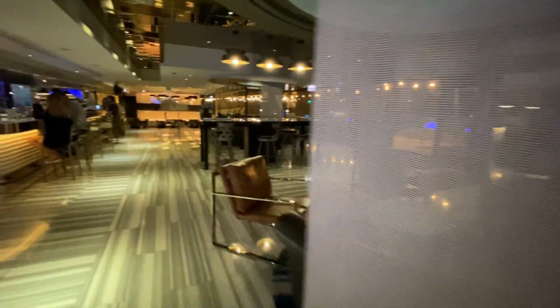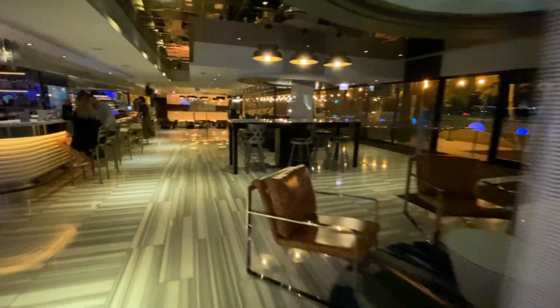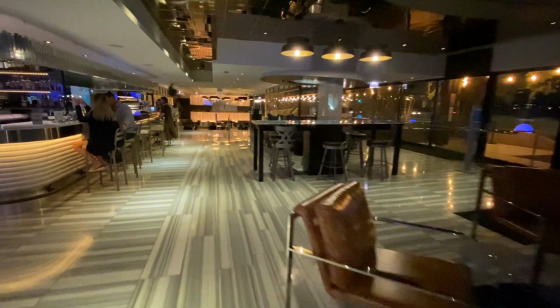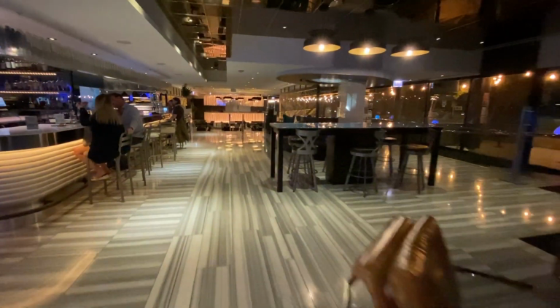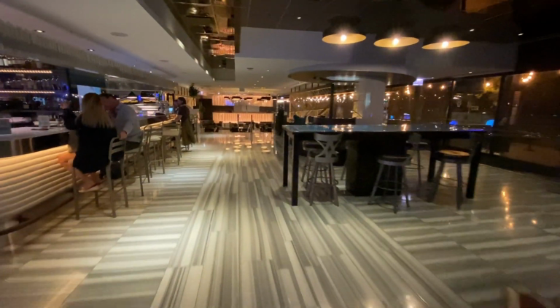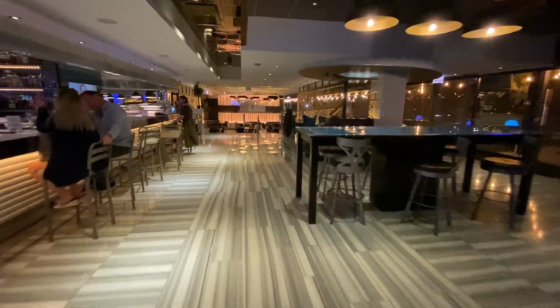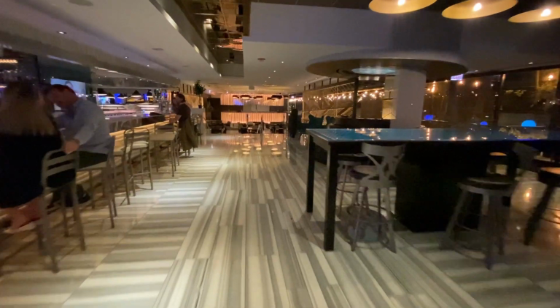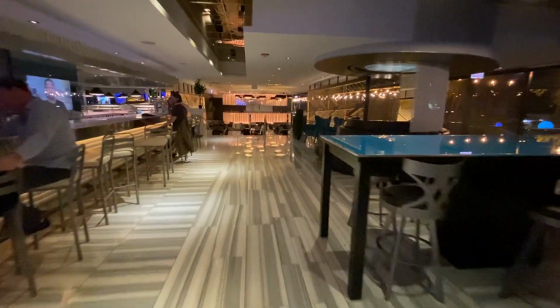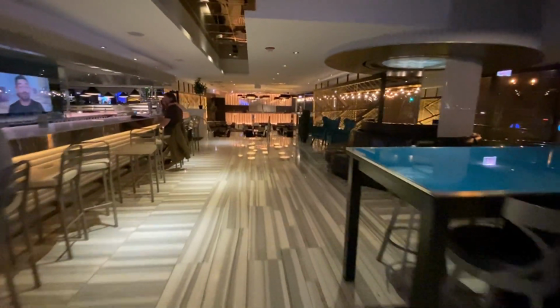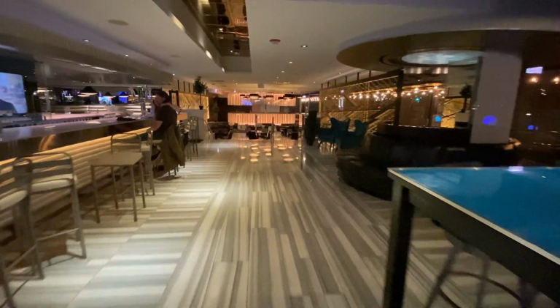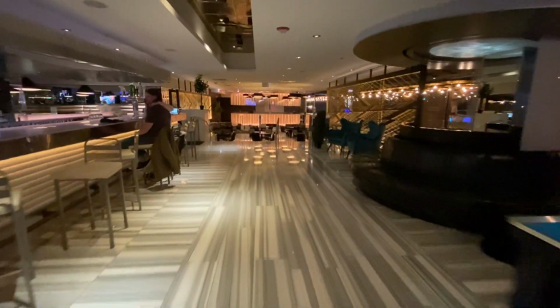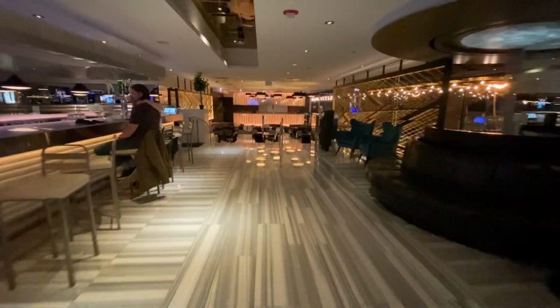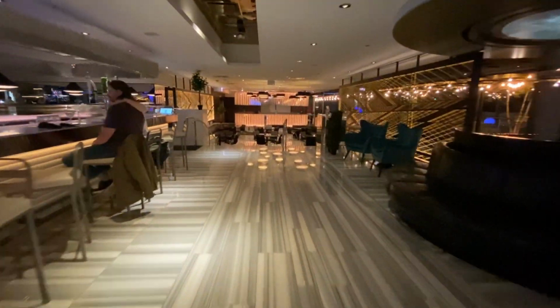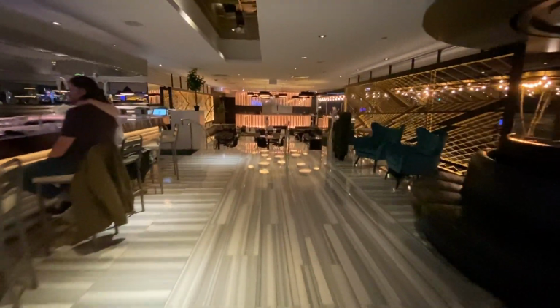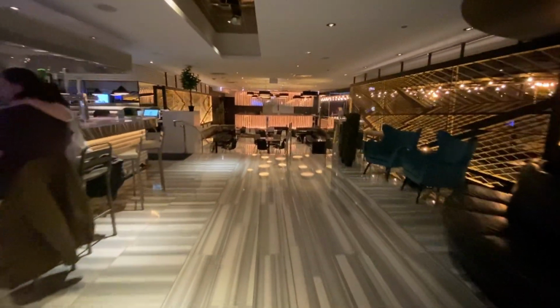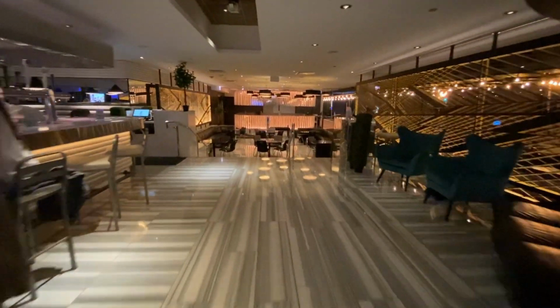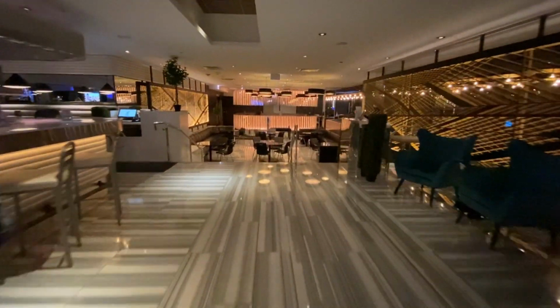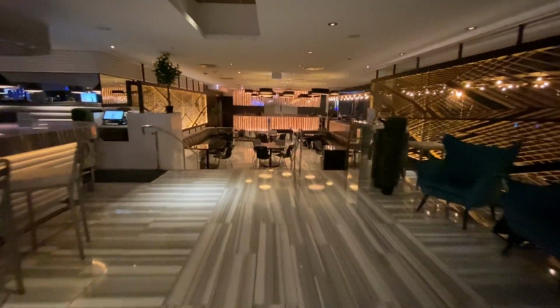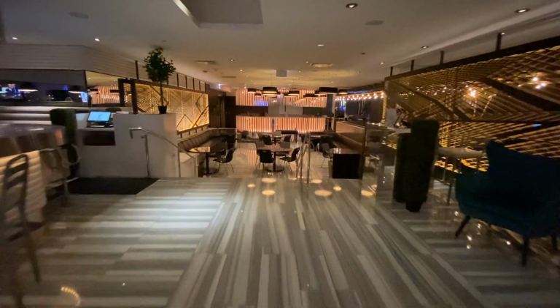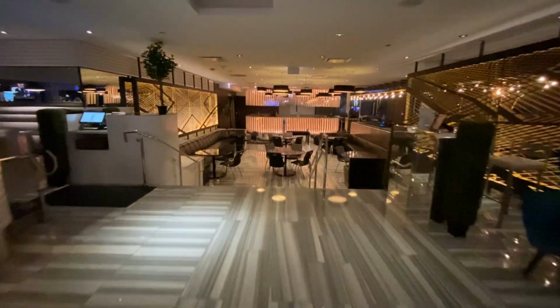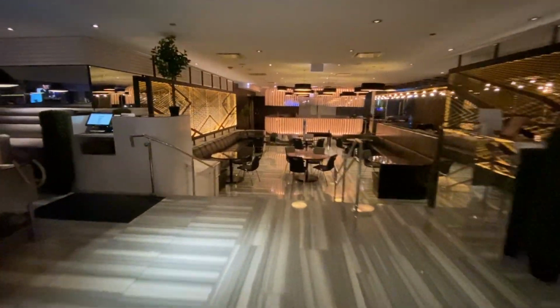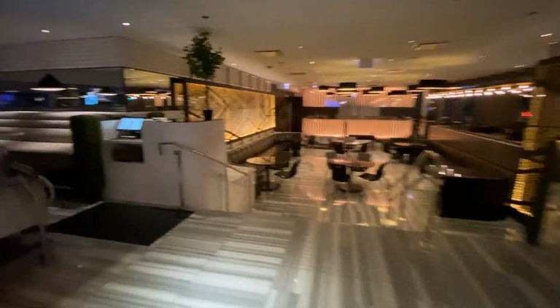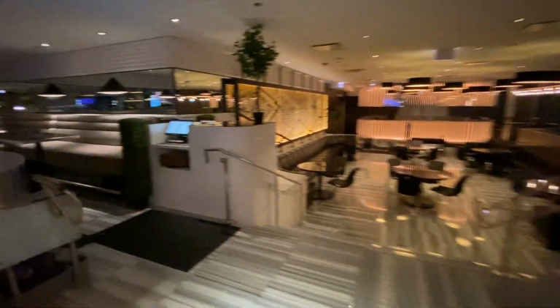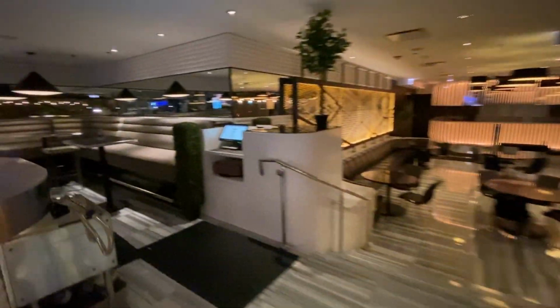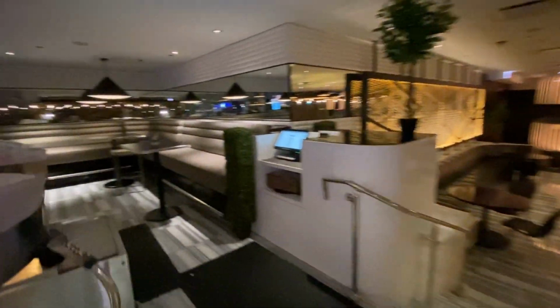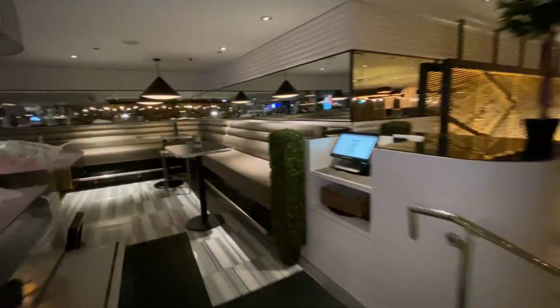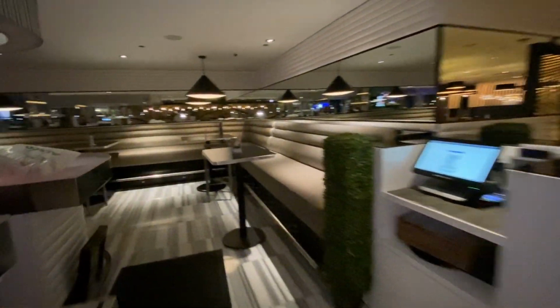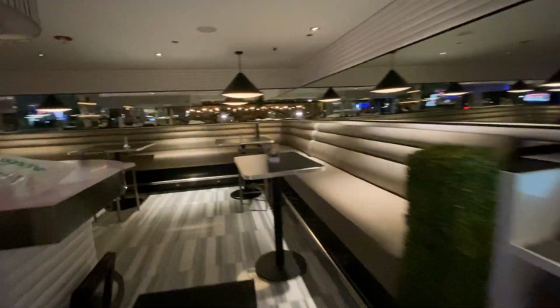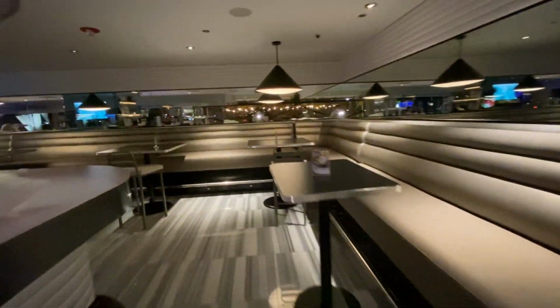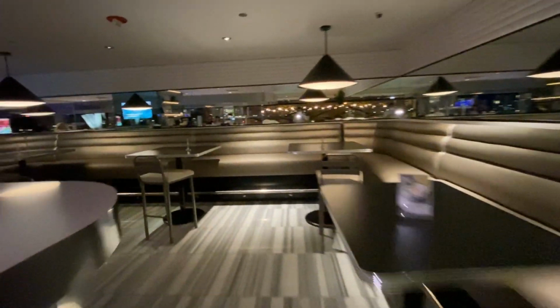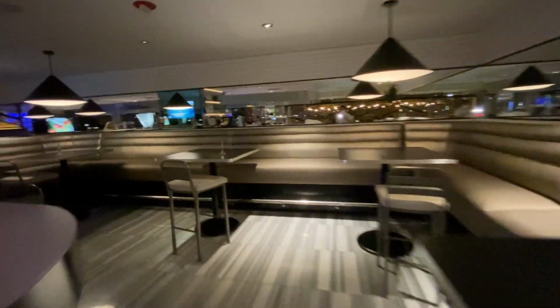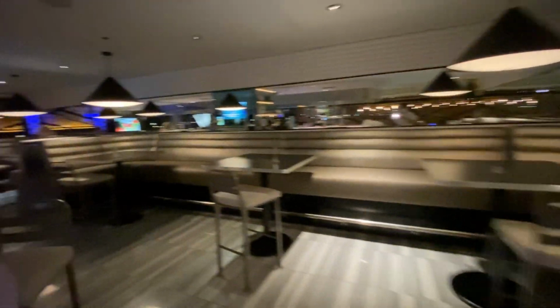This is the lobby of the W Chicago Lakeshore and it is indeed dimly lit and has a trendy bar. Further down is the restaurant area, and around the bar is the front desk.